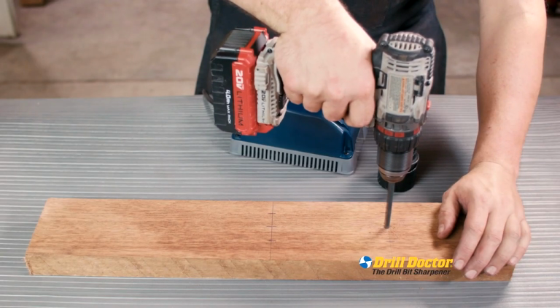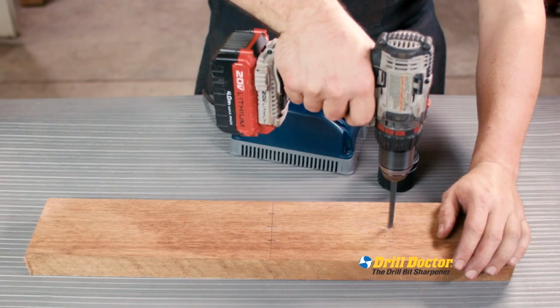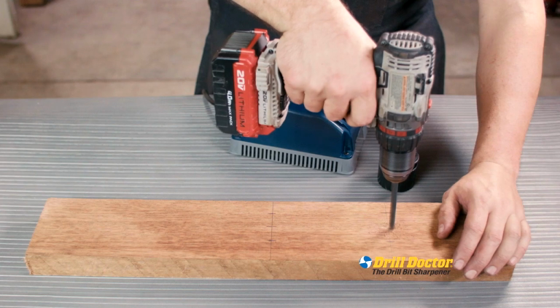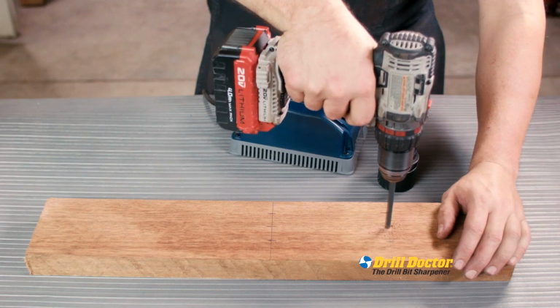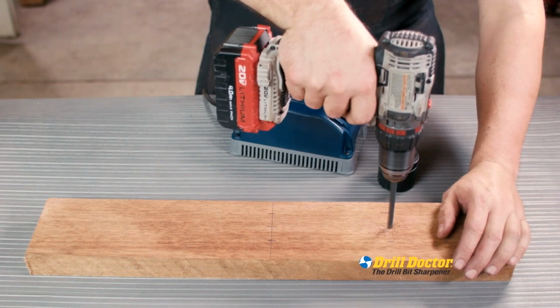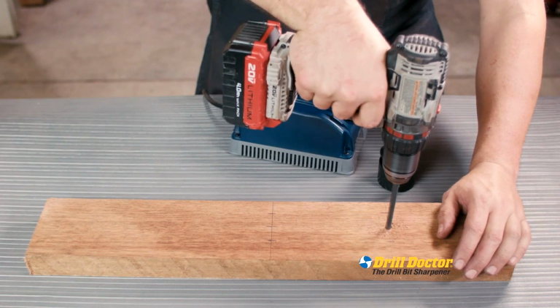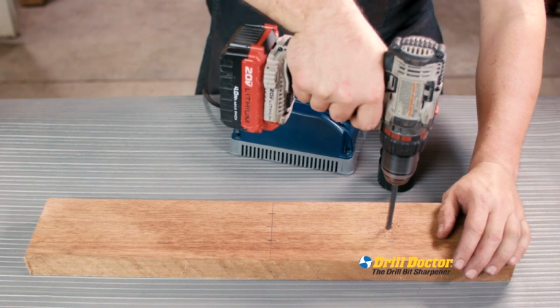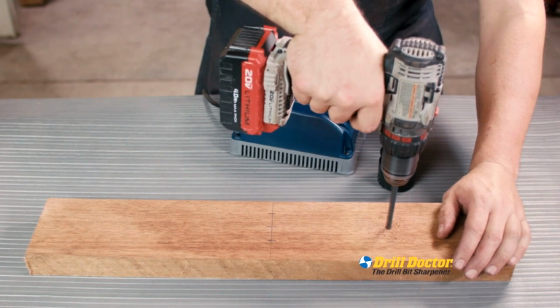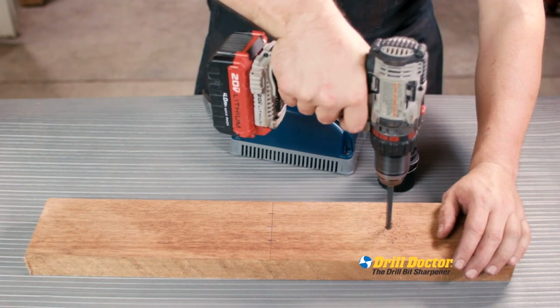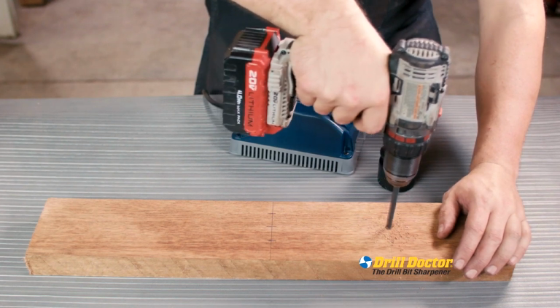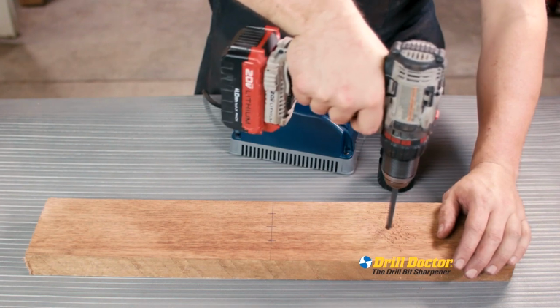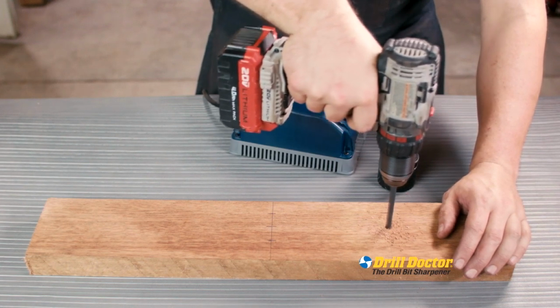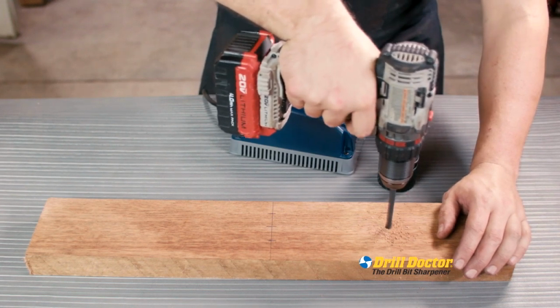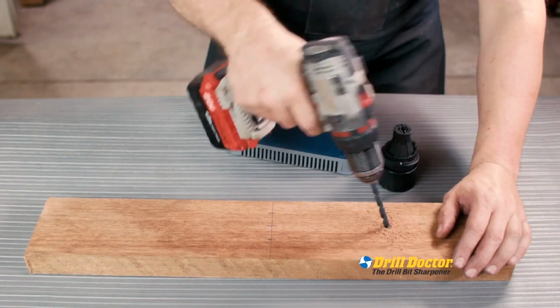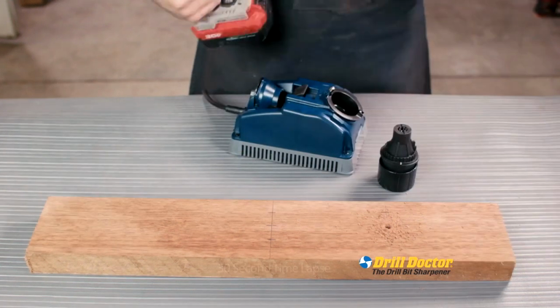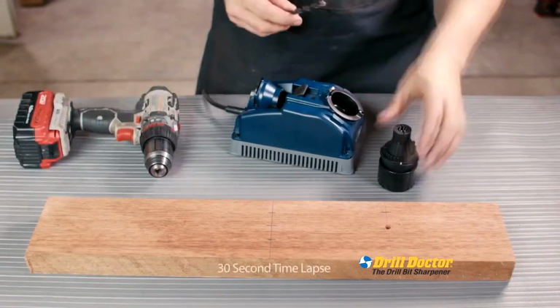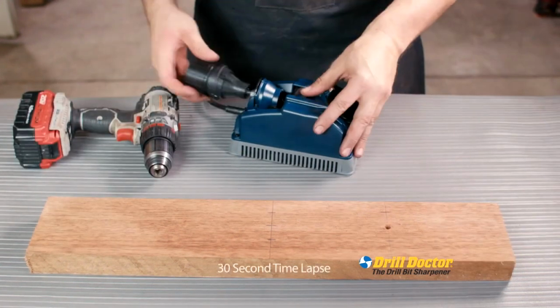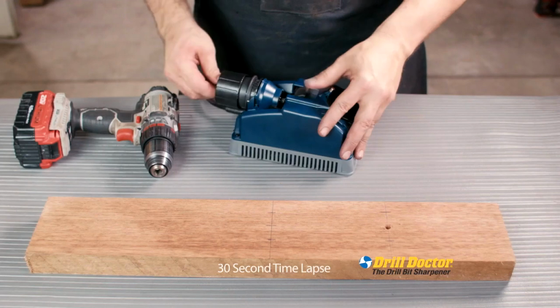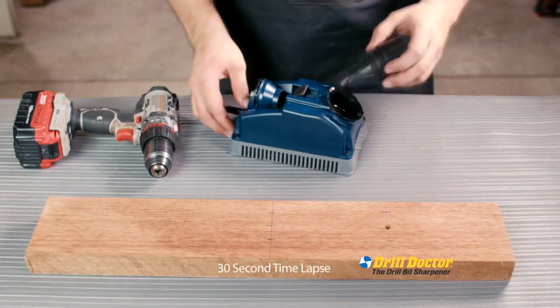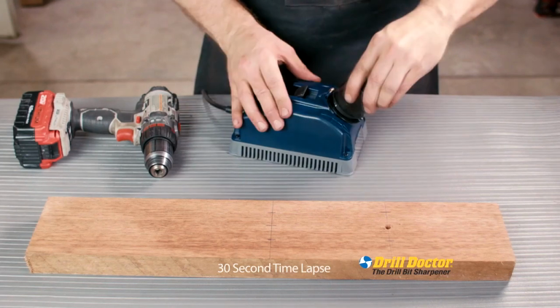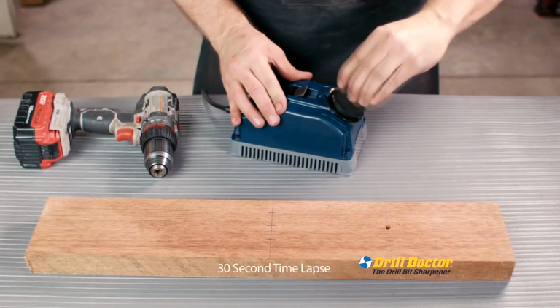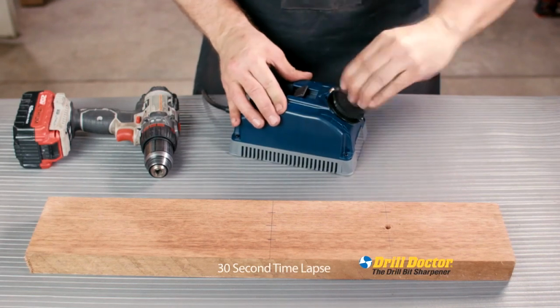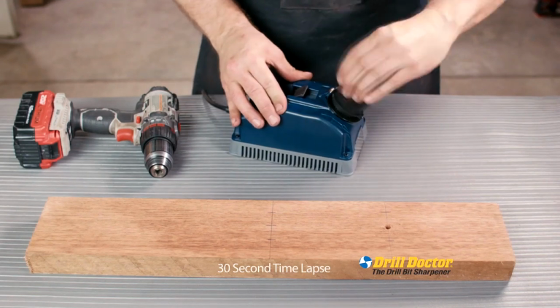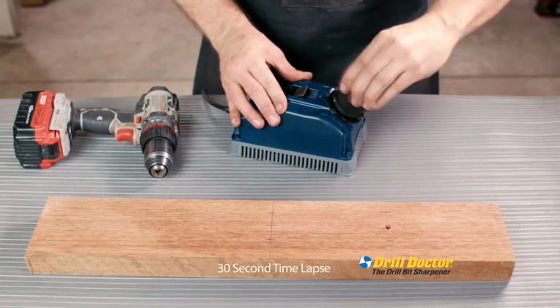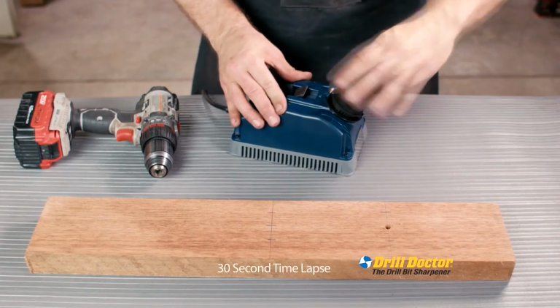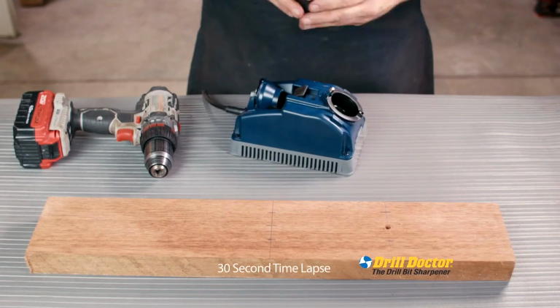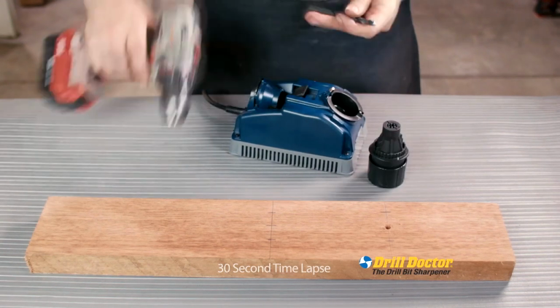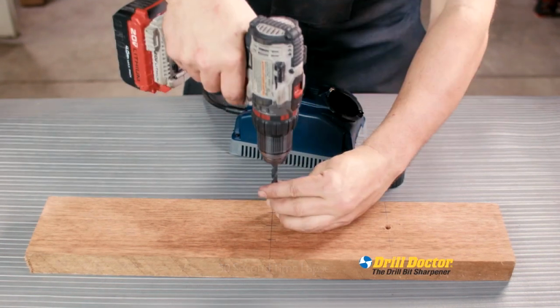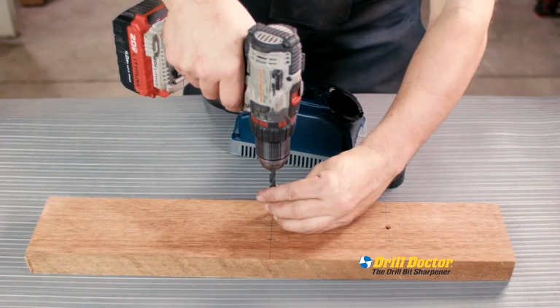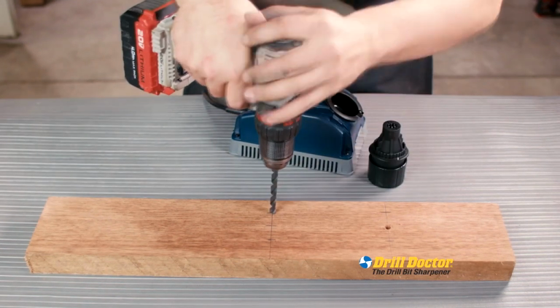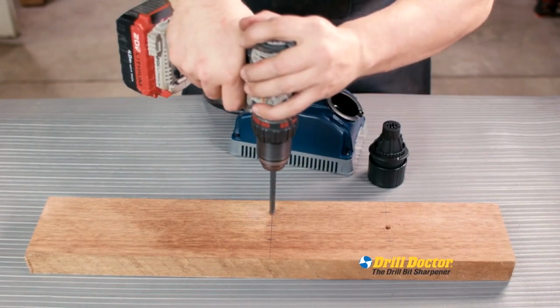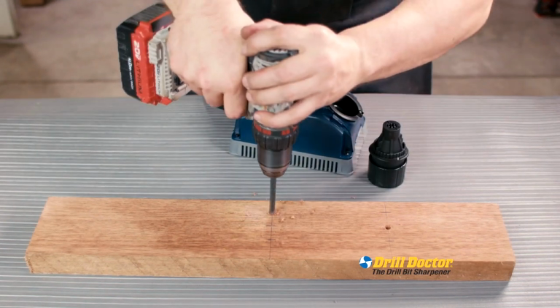A dull drill bit could slip, break, overheat, or worse still, ruin your project. We take that same bit, run it through the Drill Doctor, and after a few simple rotations, precision holes in seconds.